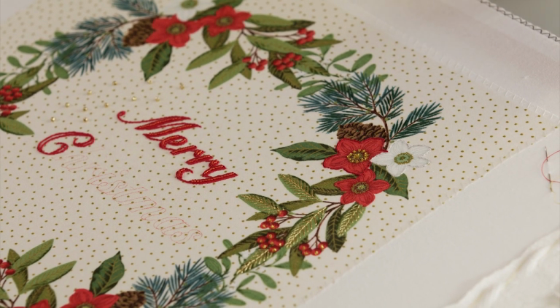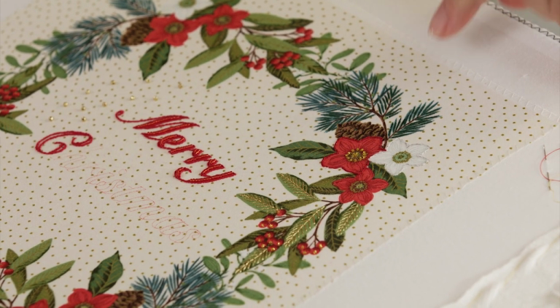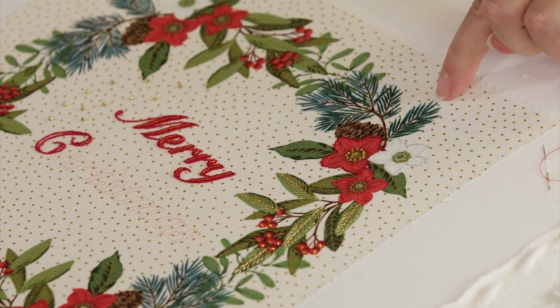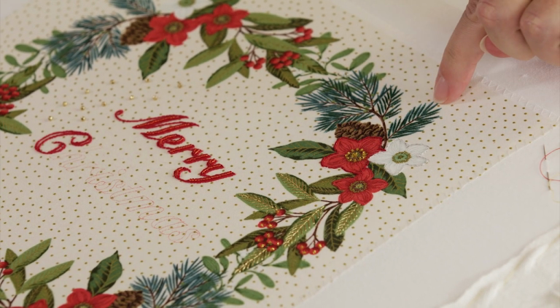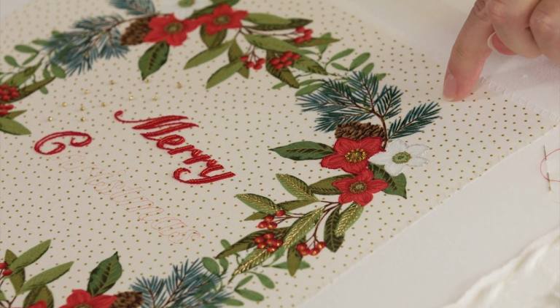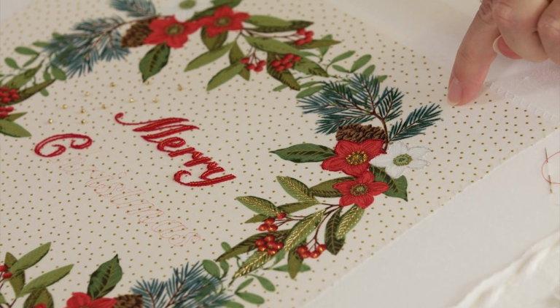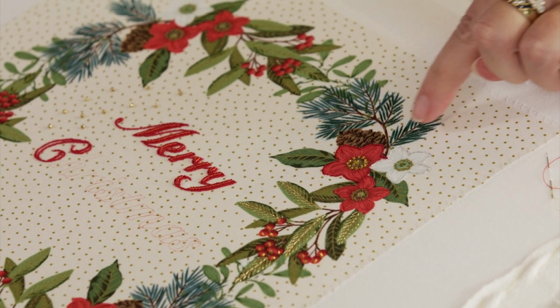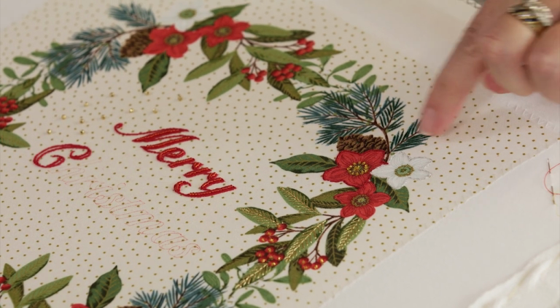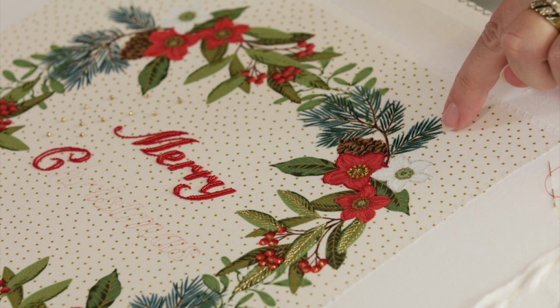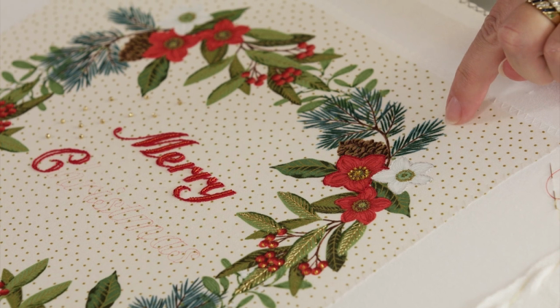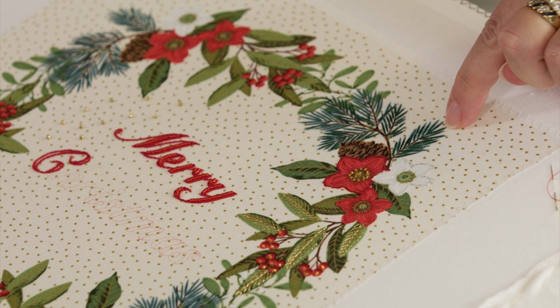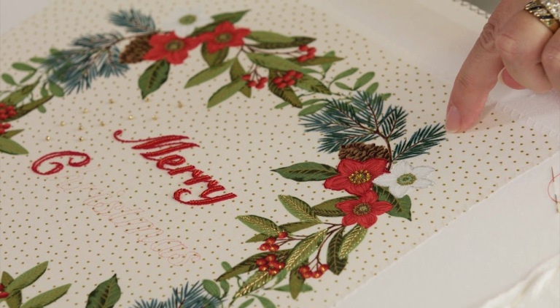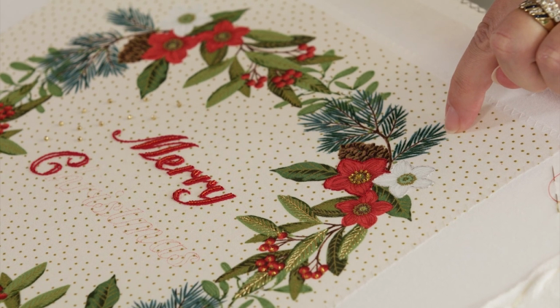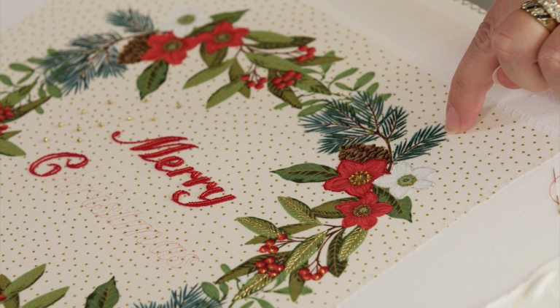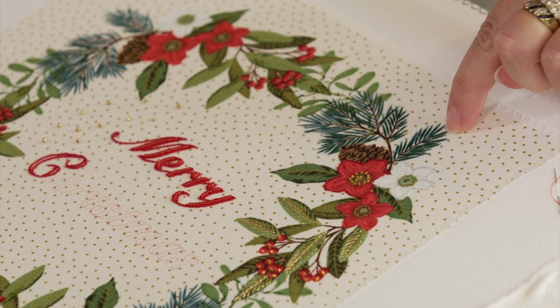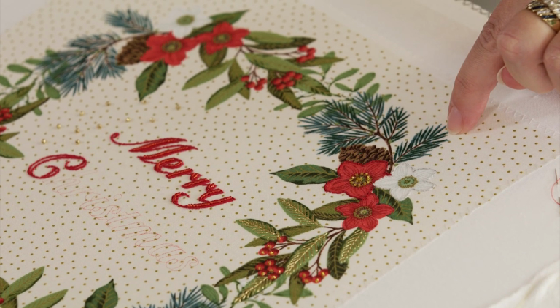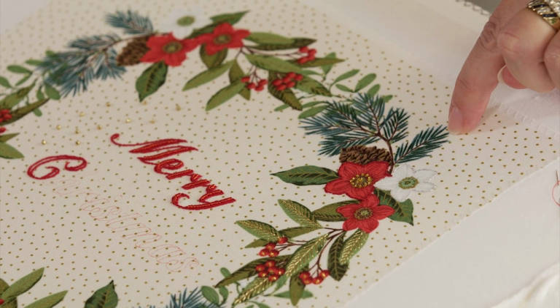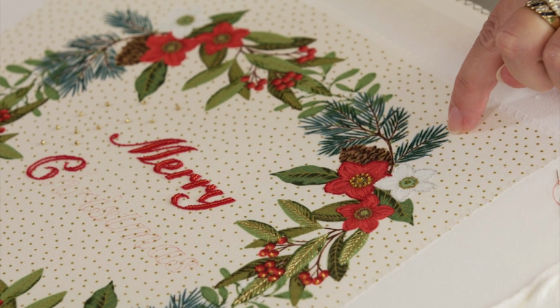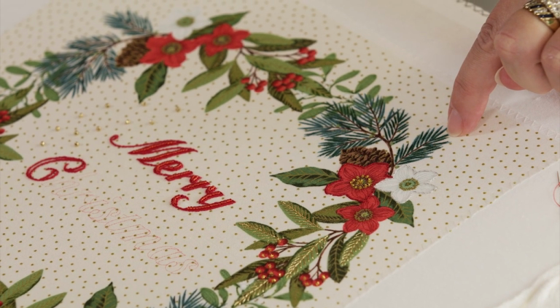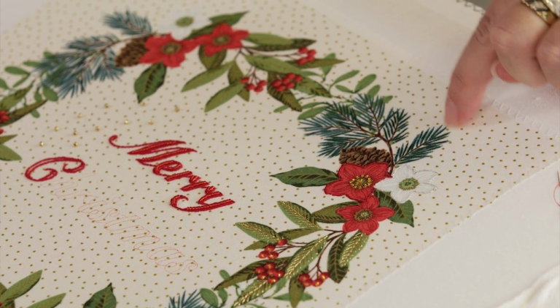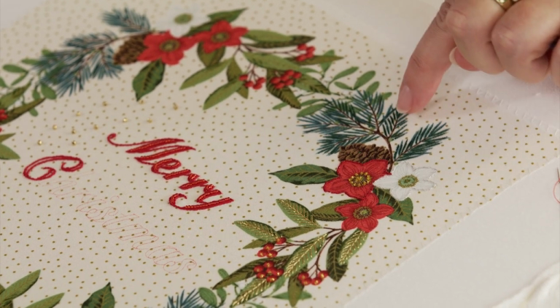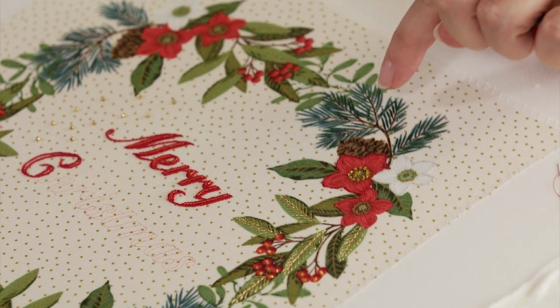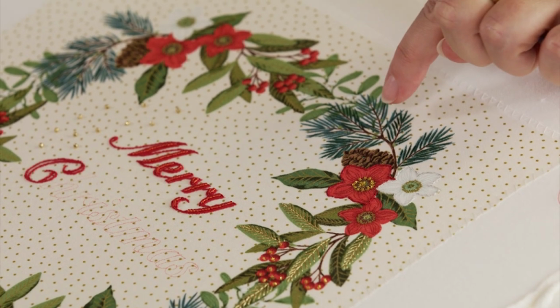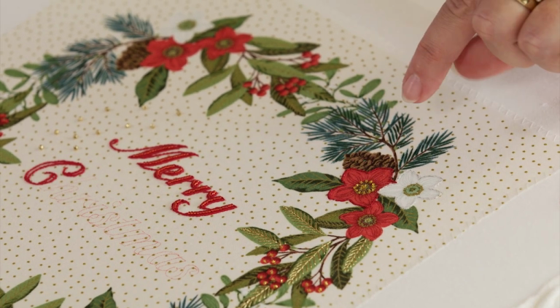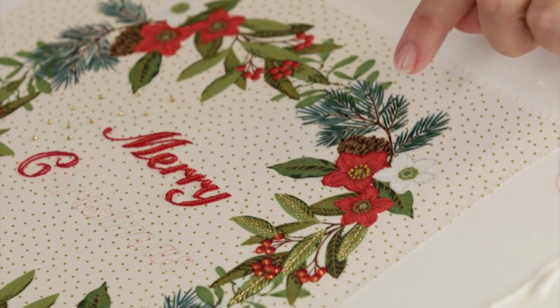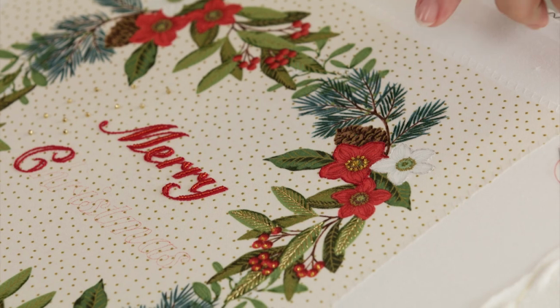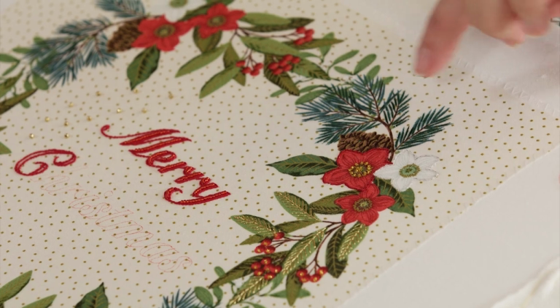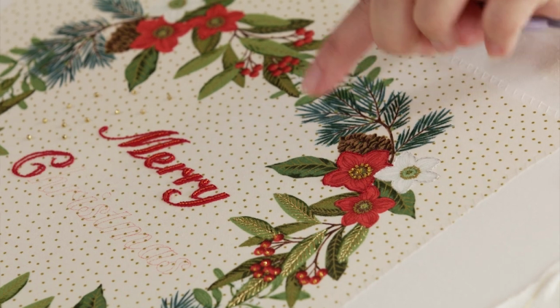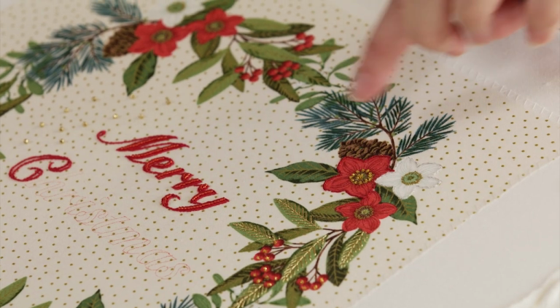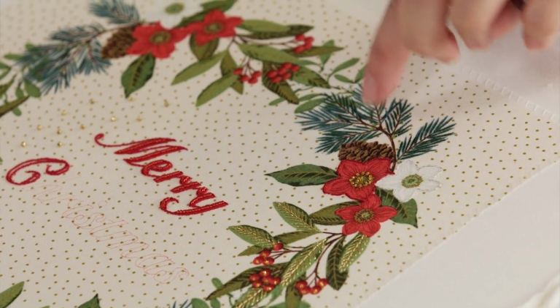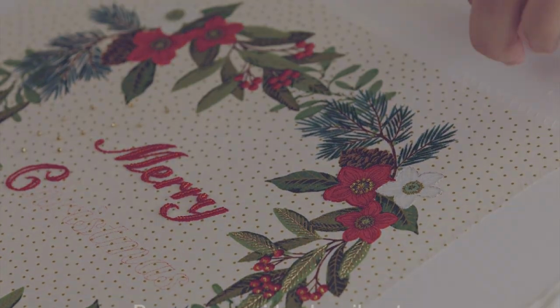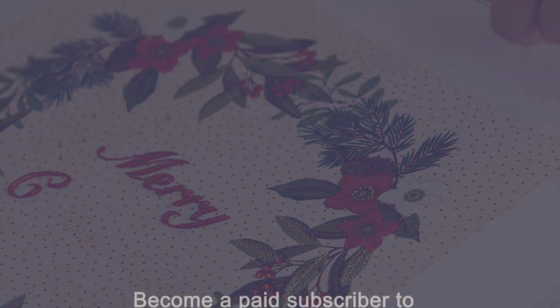The pine needles here I've just put straight stitches in with another green sparkly thread. They're quite subtle but it just gives you a little bit of twinkle.